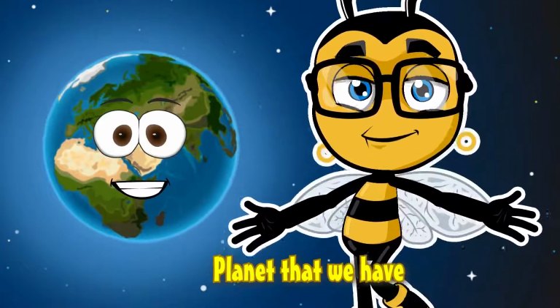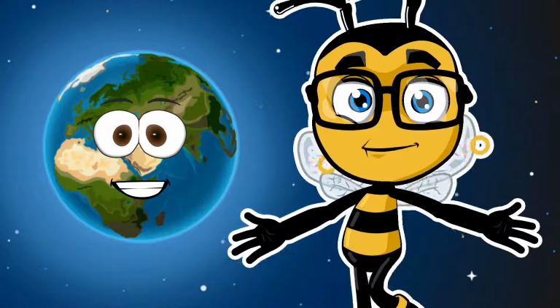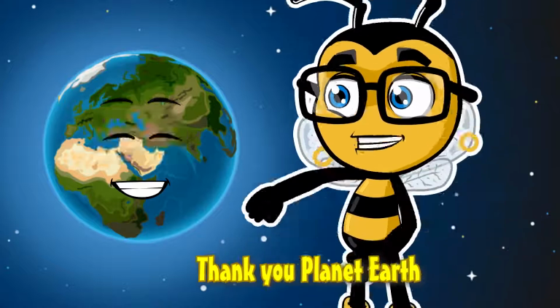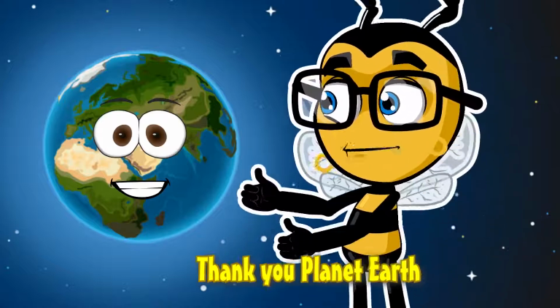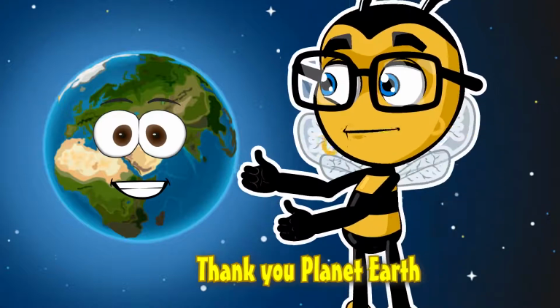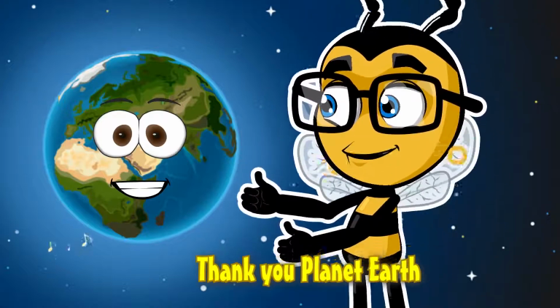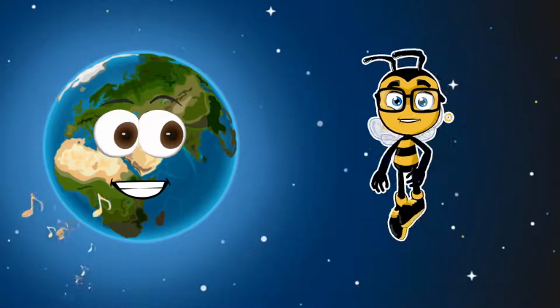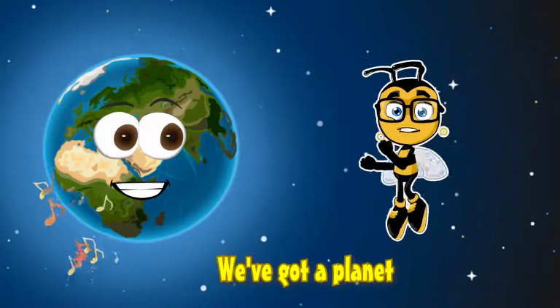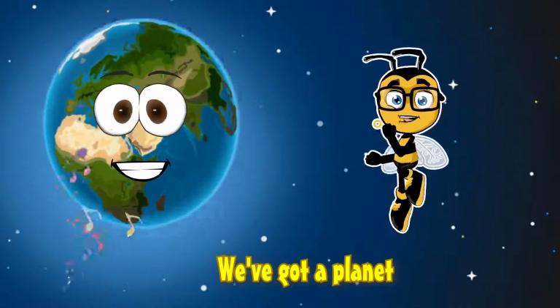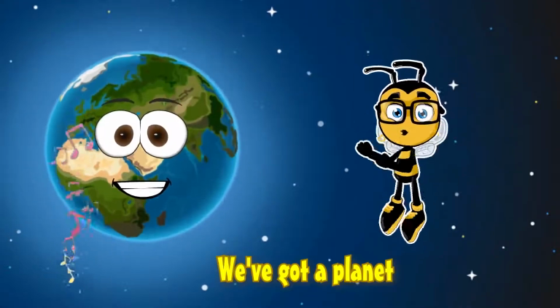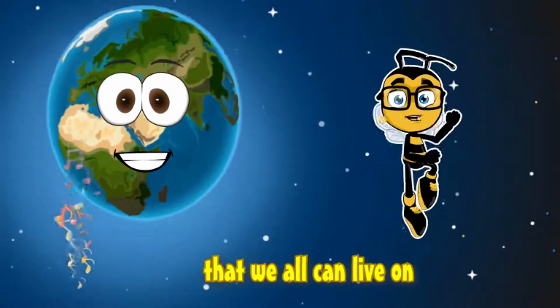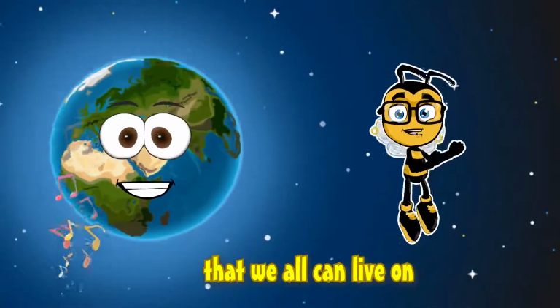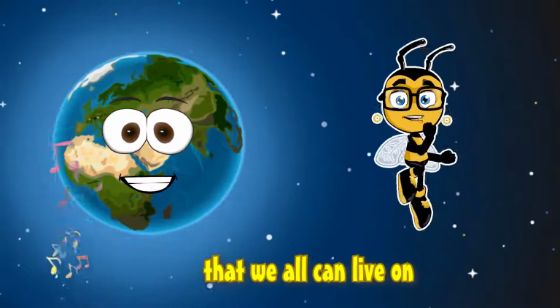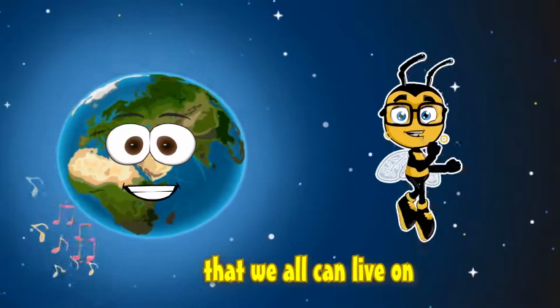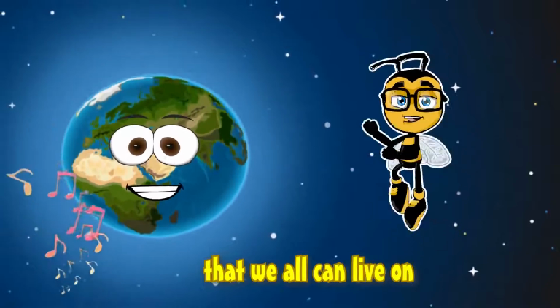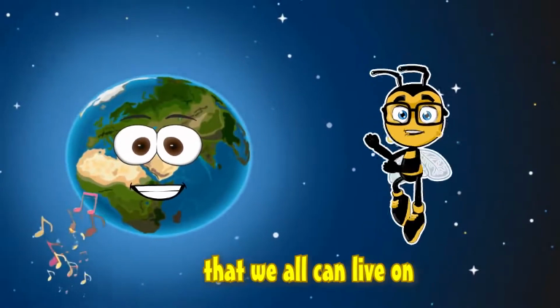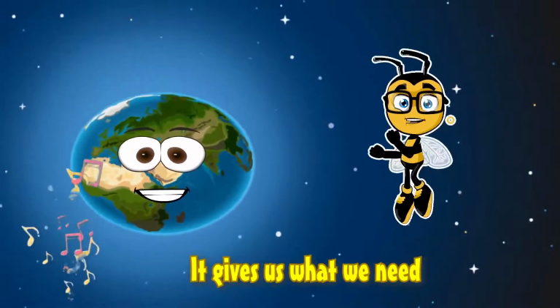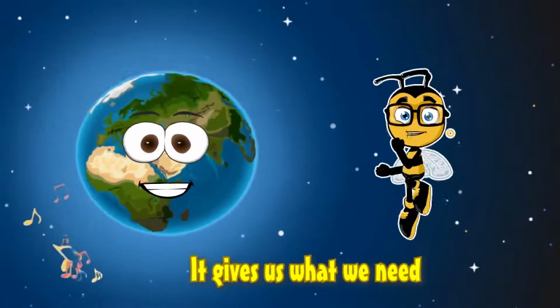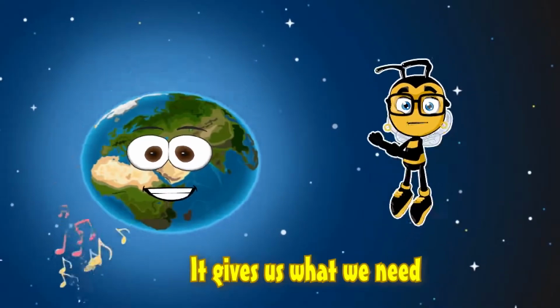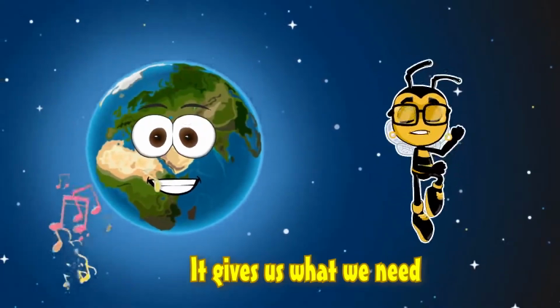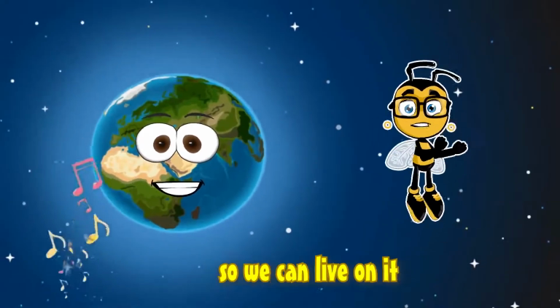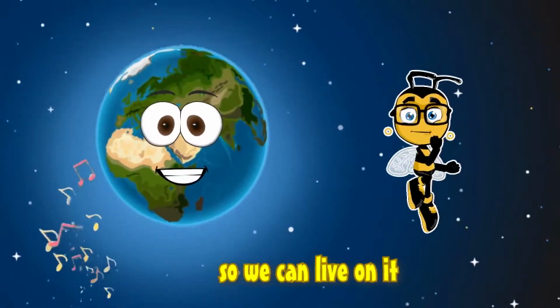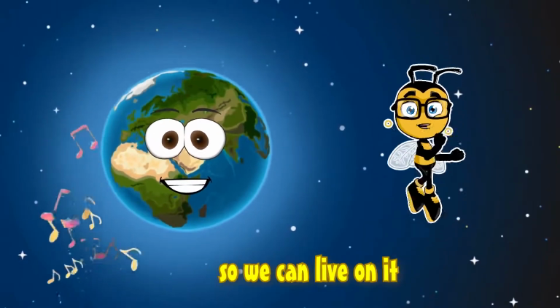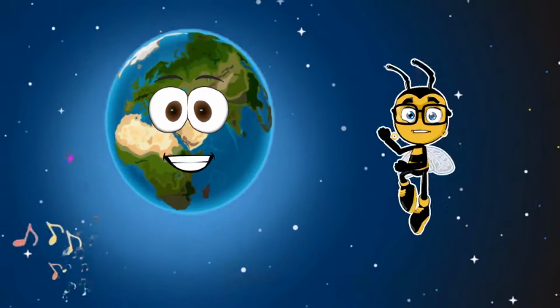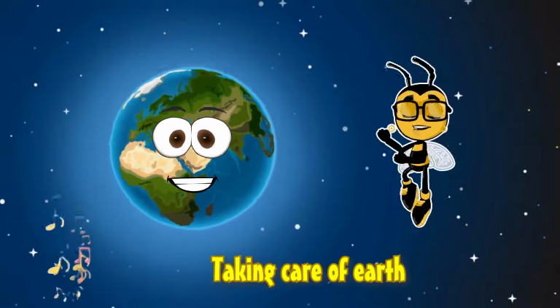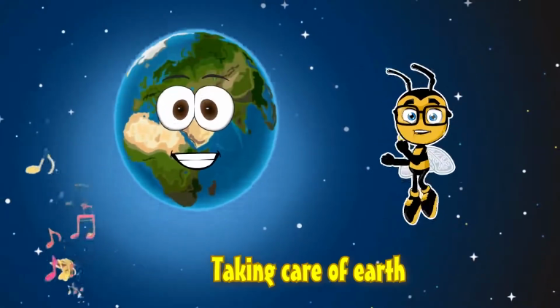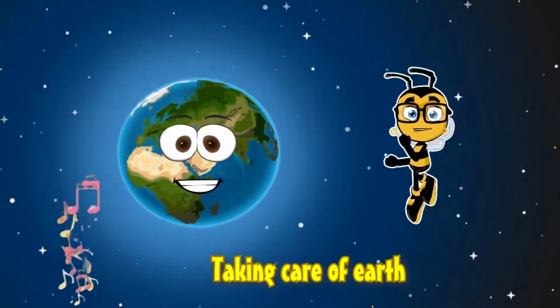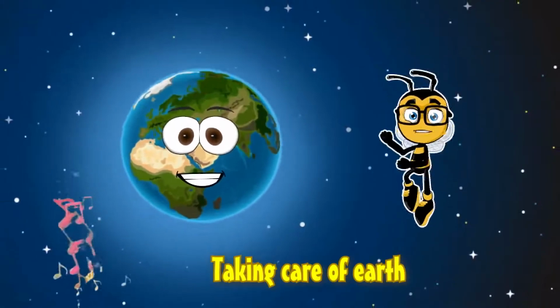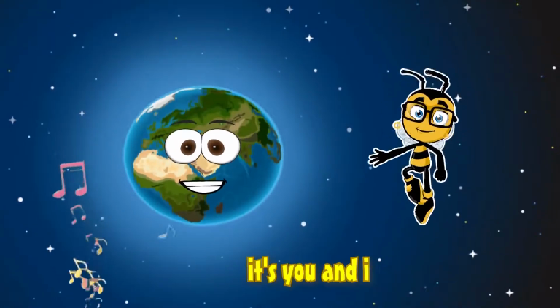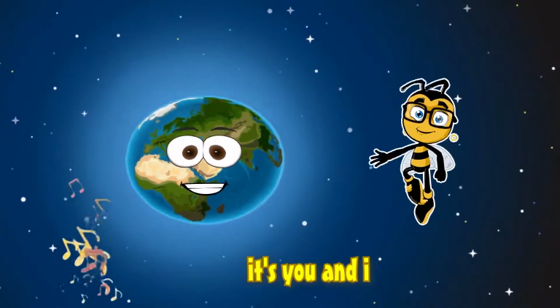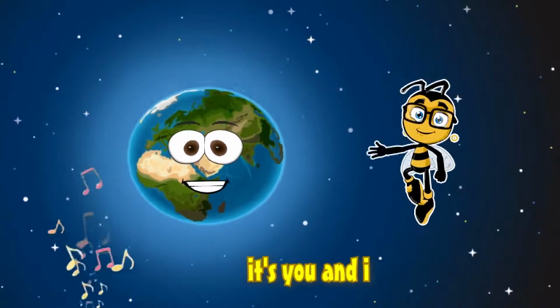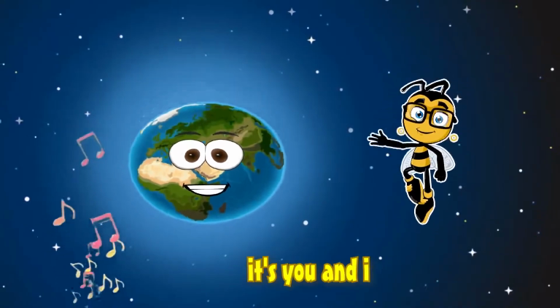Thank you, Planet Earth. We've got a planet that we all can live on. It gives us what we need so we can live on it. Taking care of Earth is you and I.